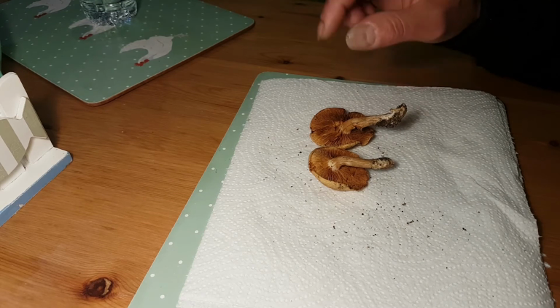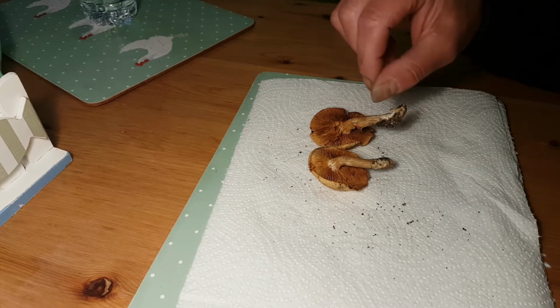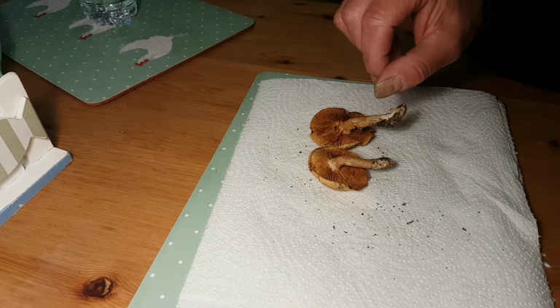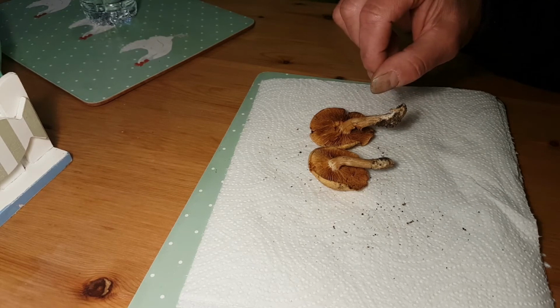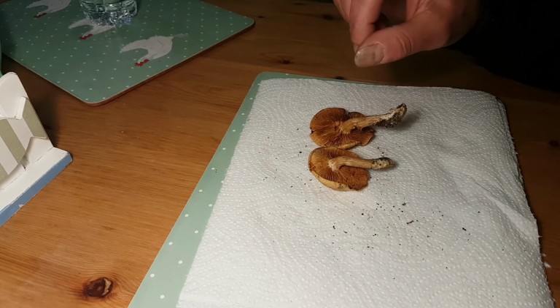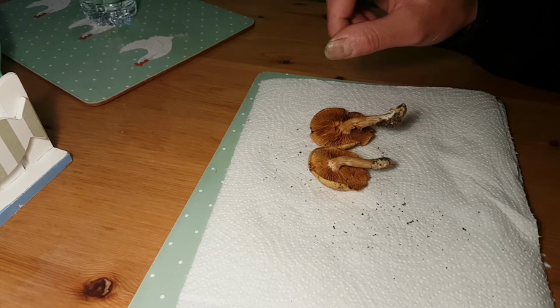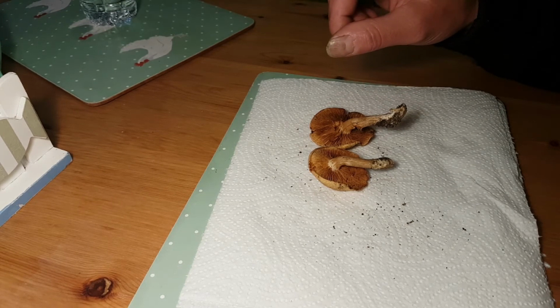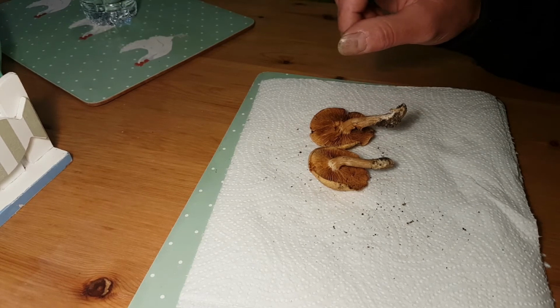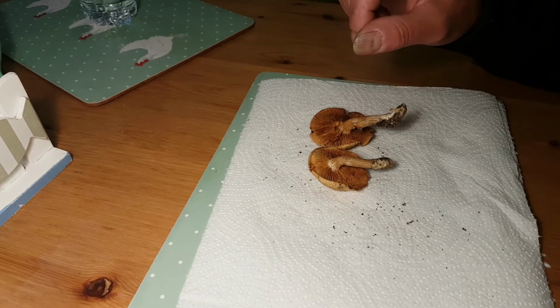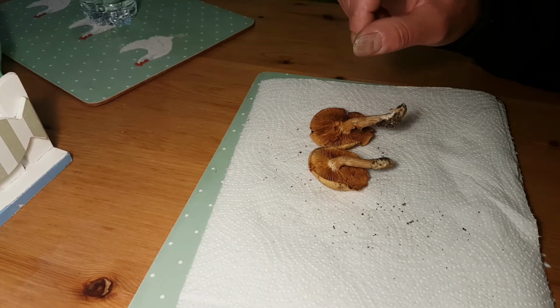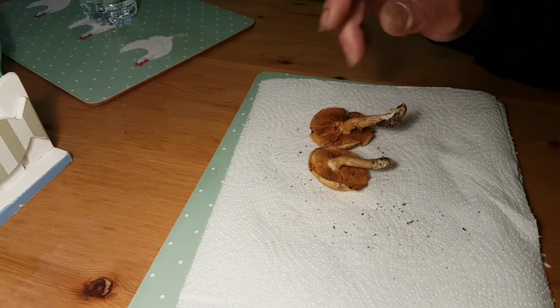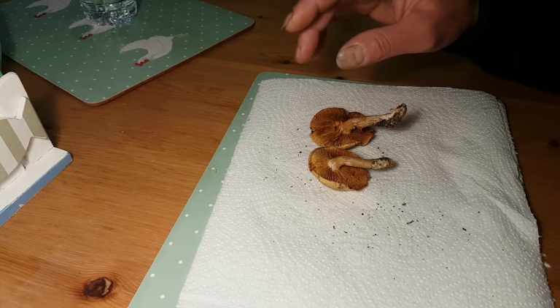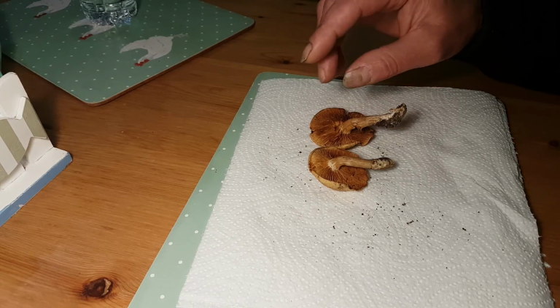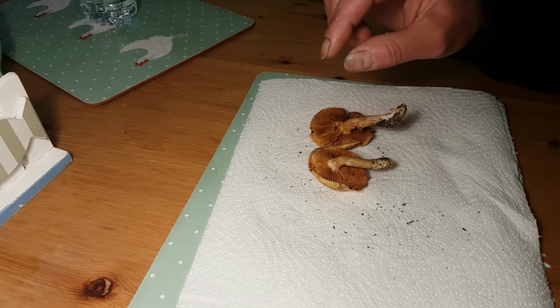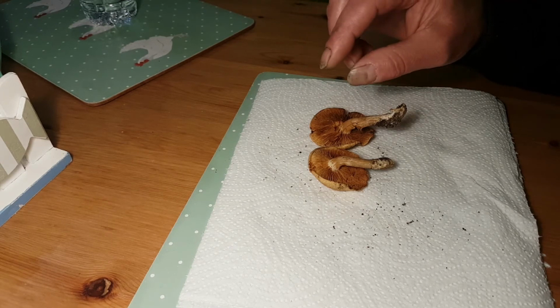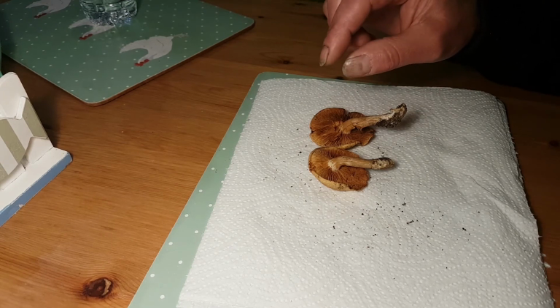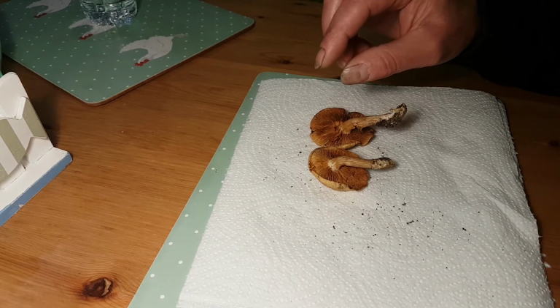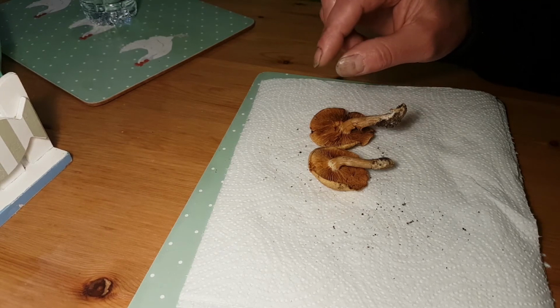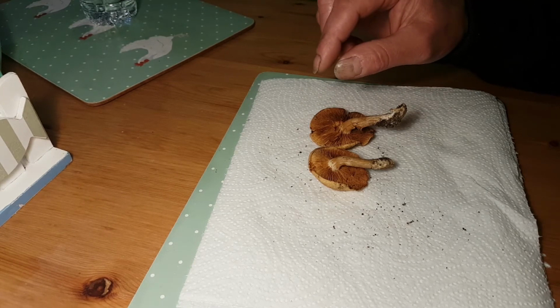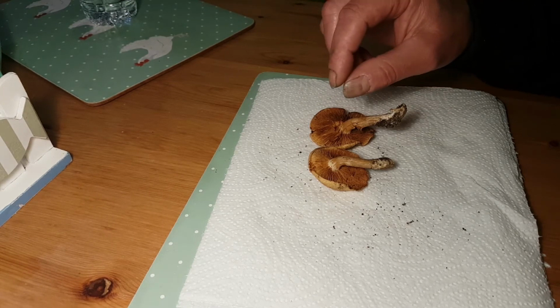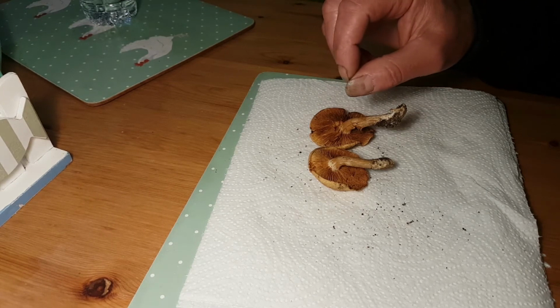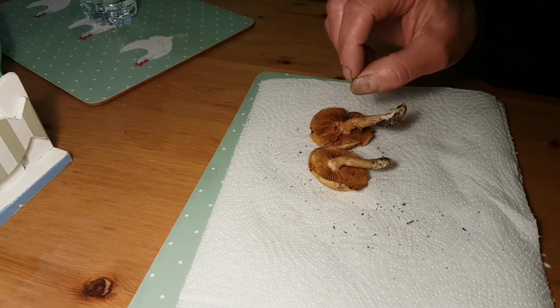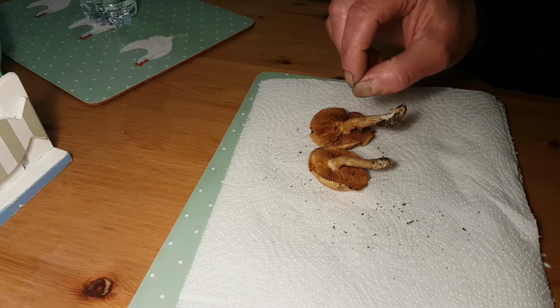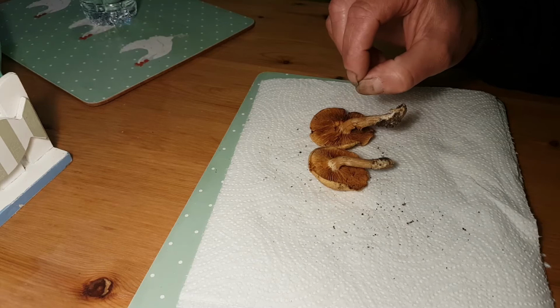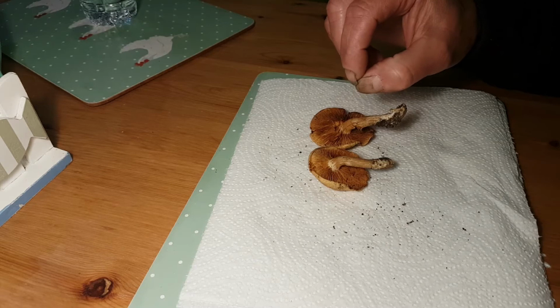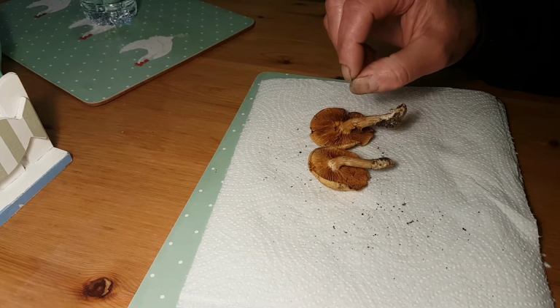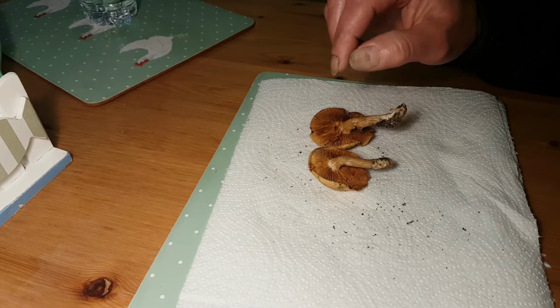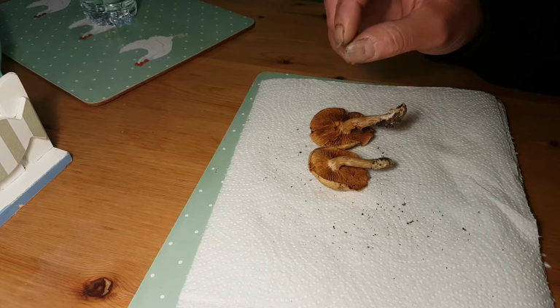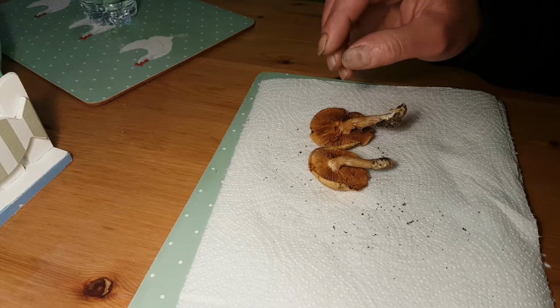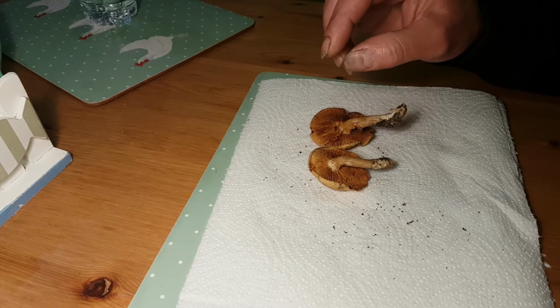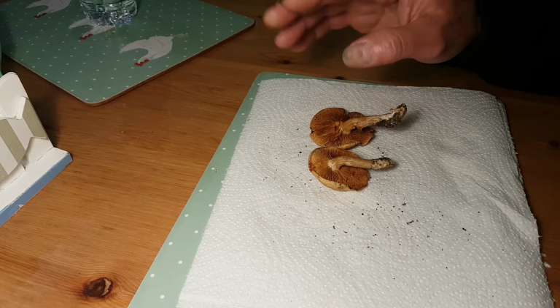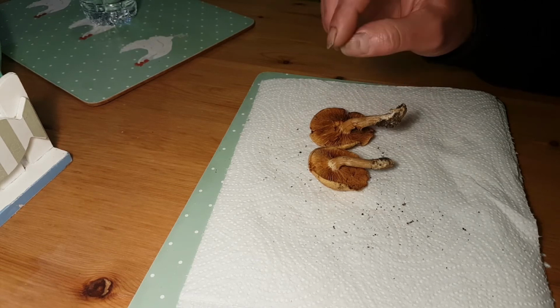Now the most important point: the spore print from the brown stew fungus is also like ochre to cinnamon color, so it's also dark.